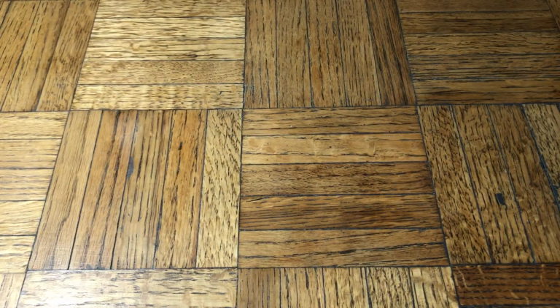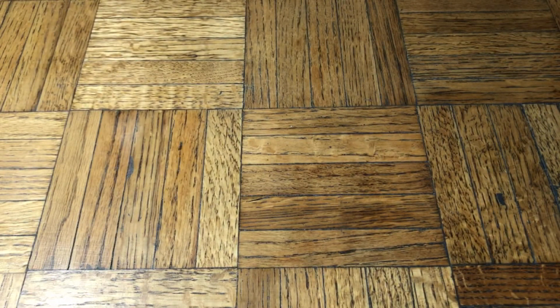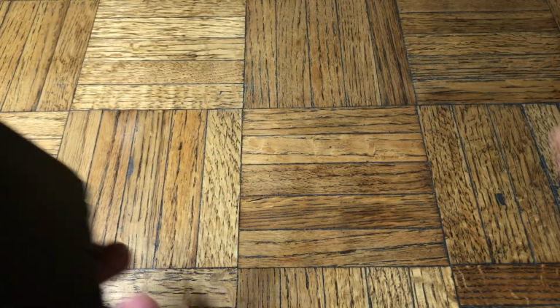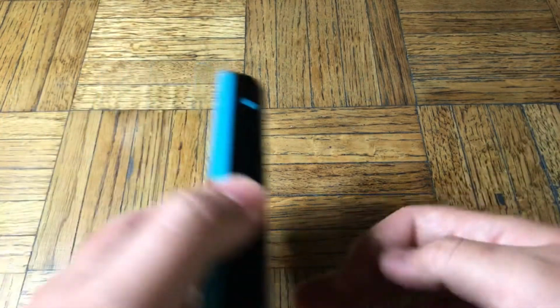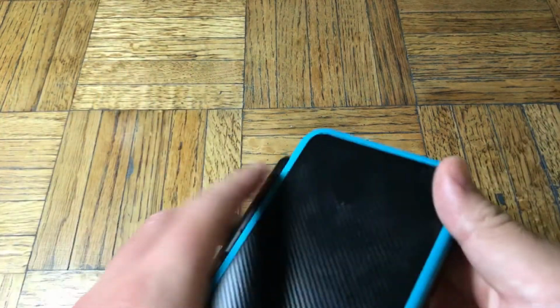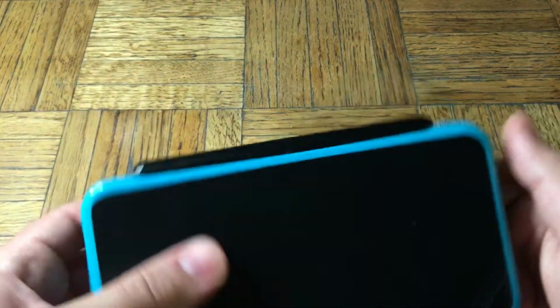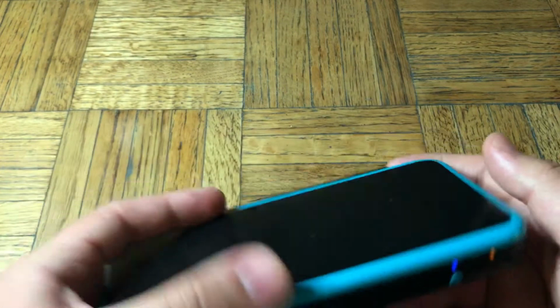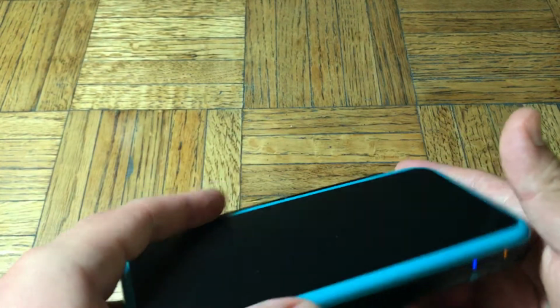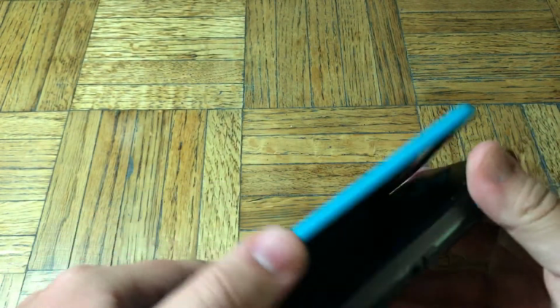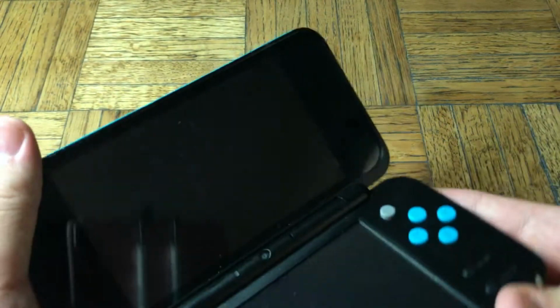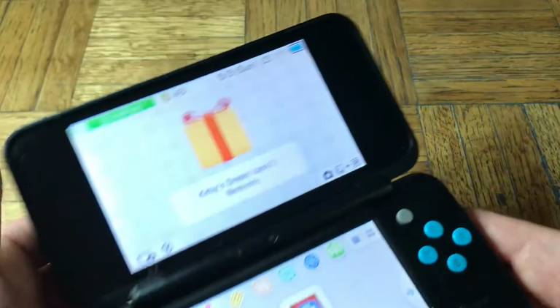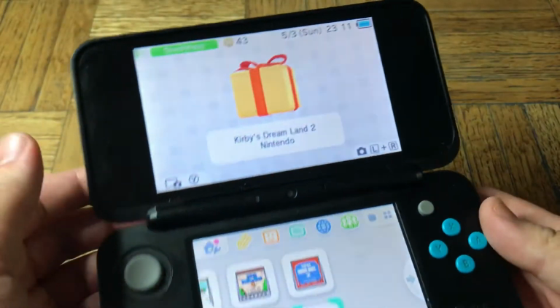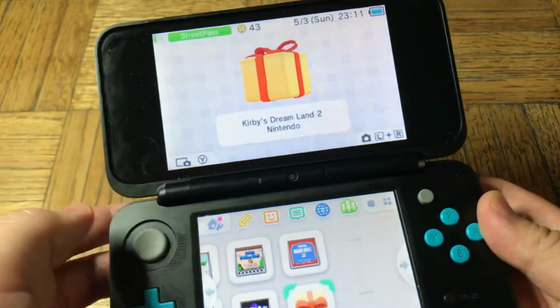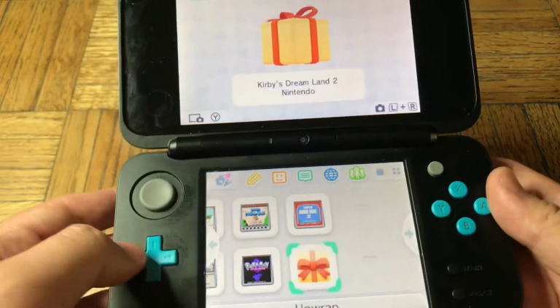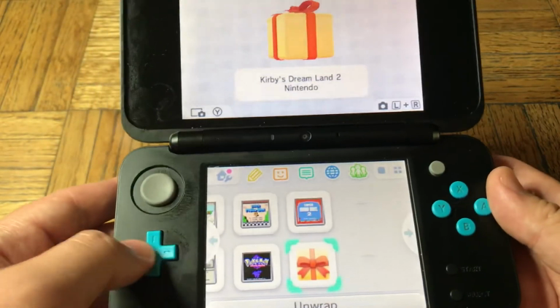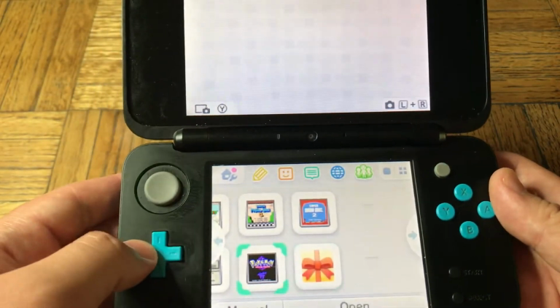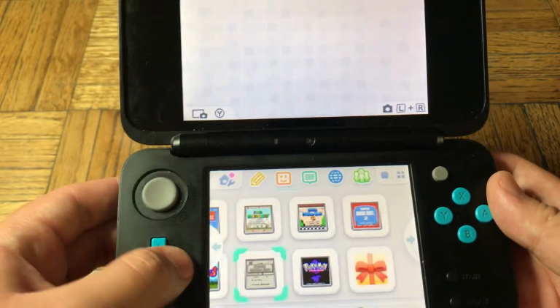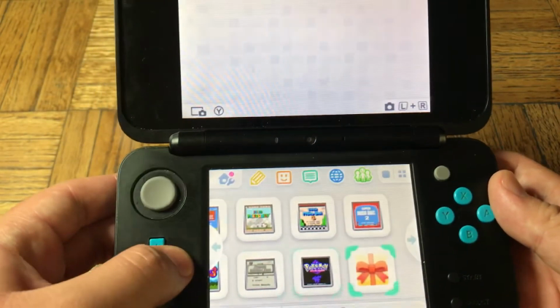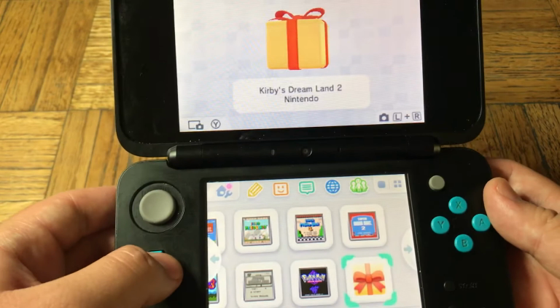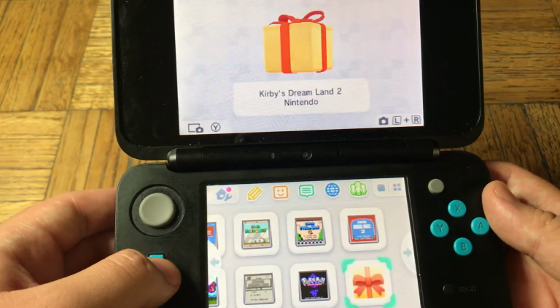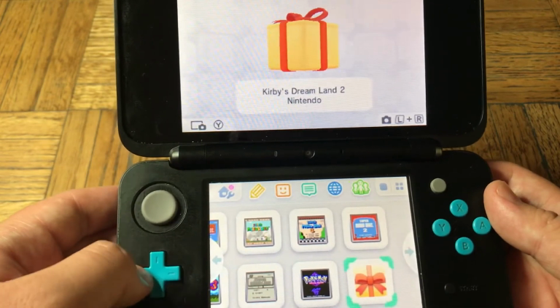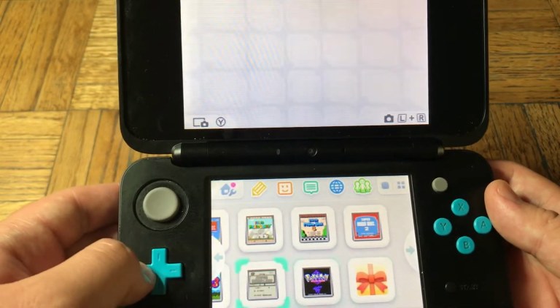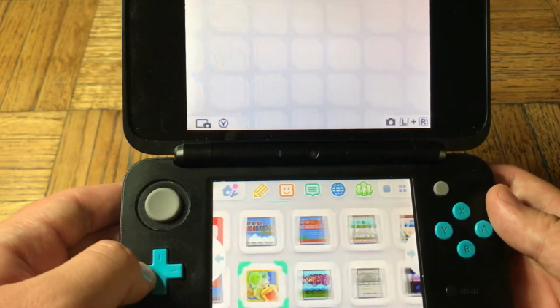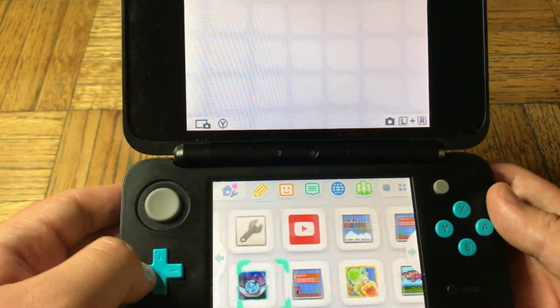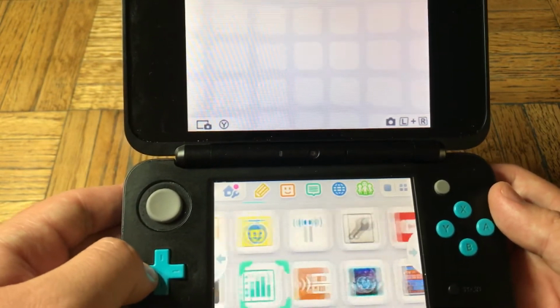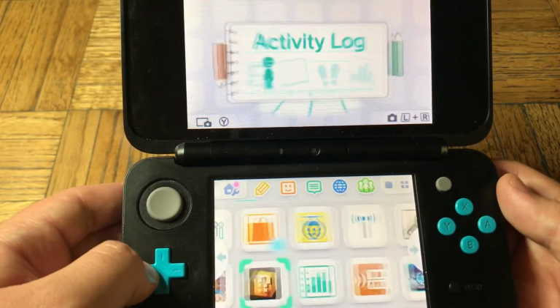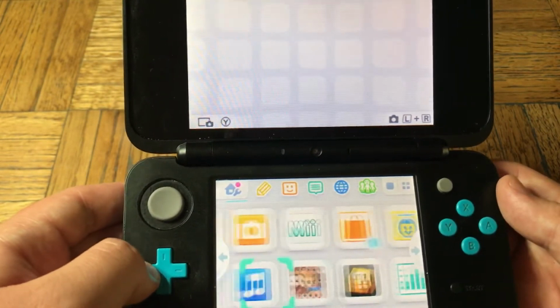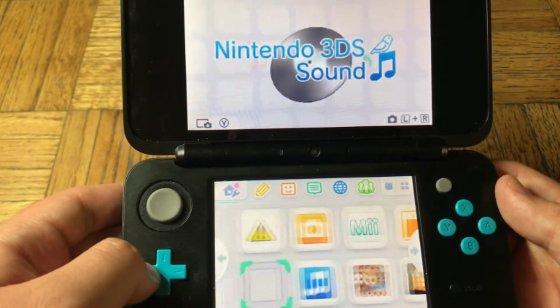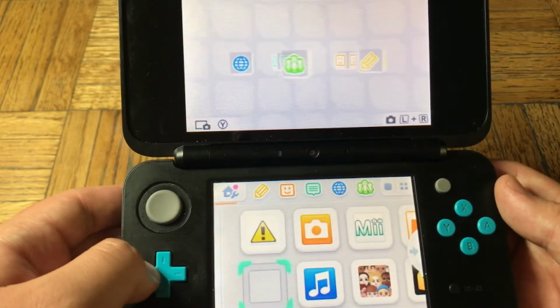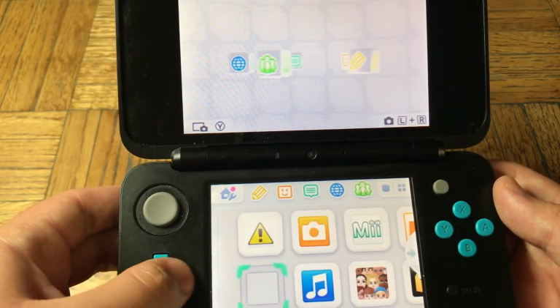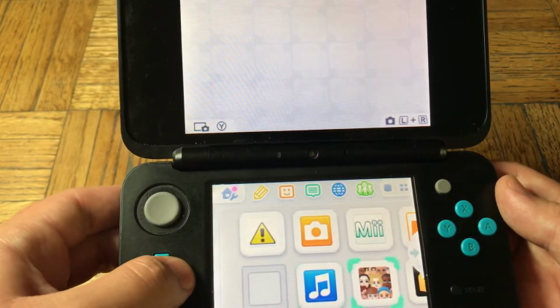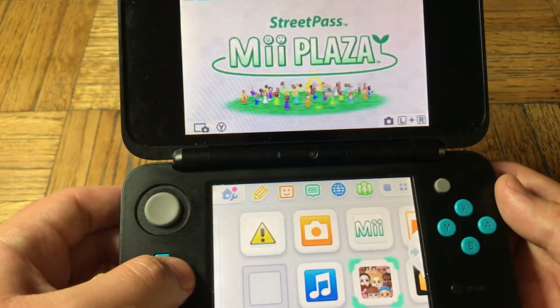Currently, I mainly play games on my 2DS XL. I still need to unwrap my Kirby Dream Land. But these are all the games I have, not to mention the physical cartridges.